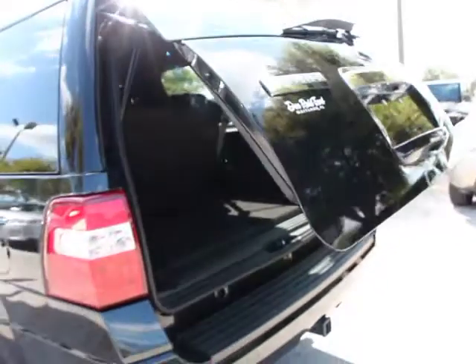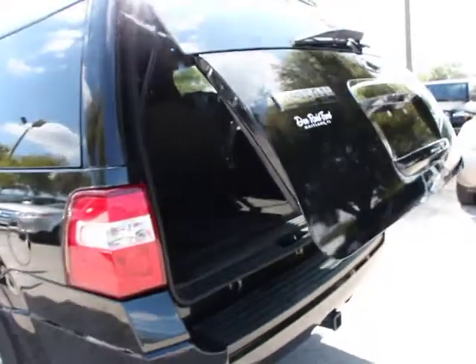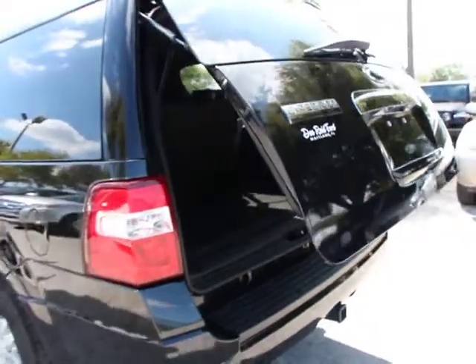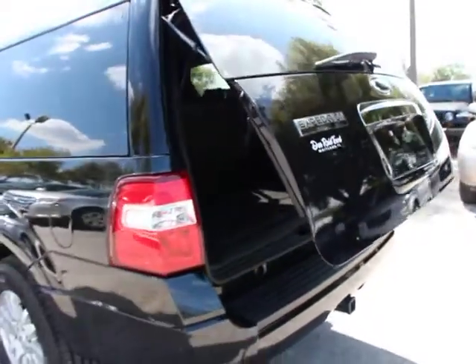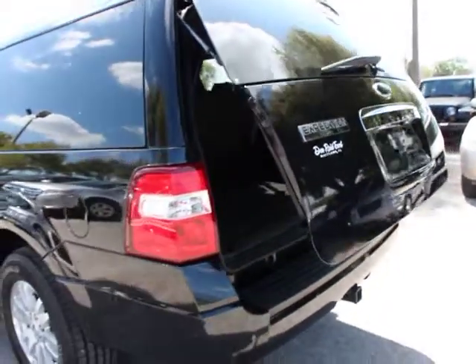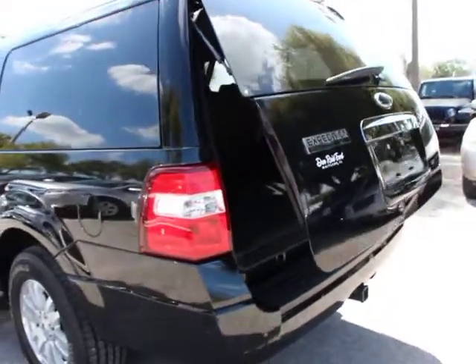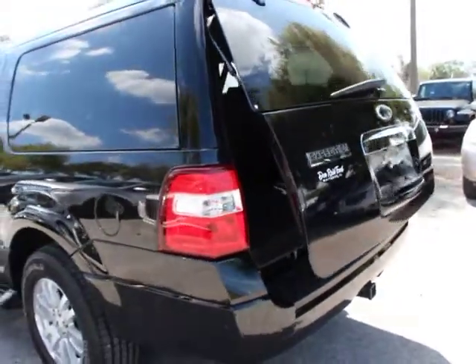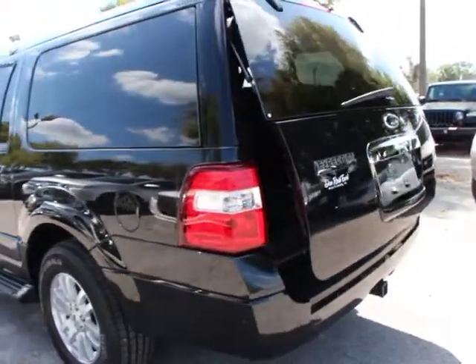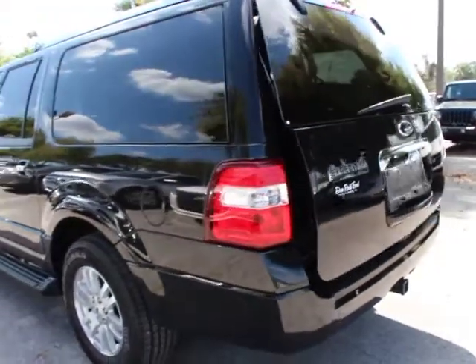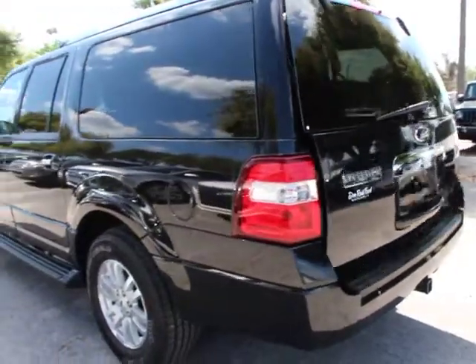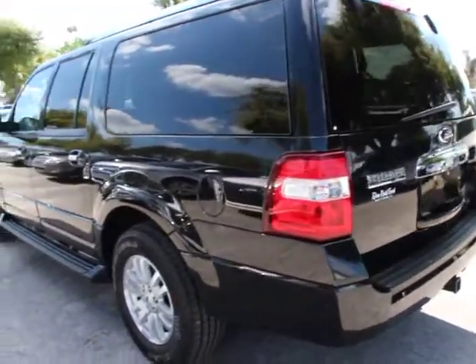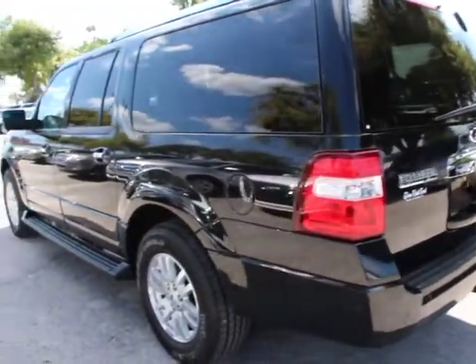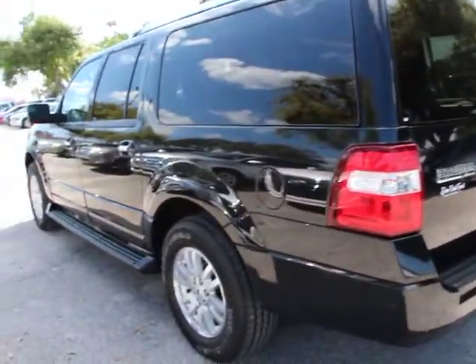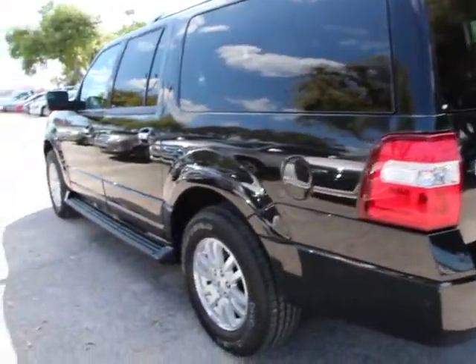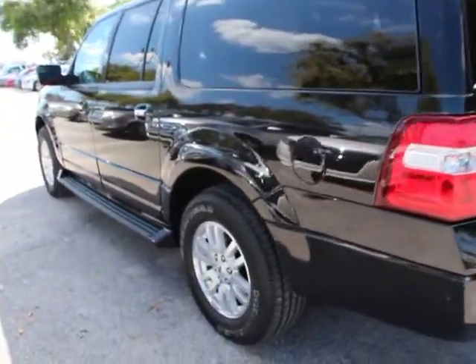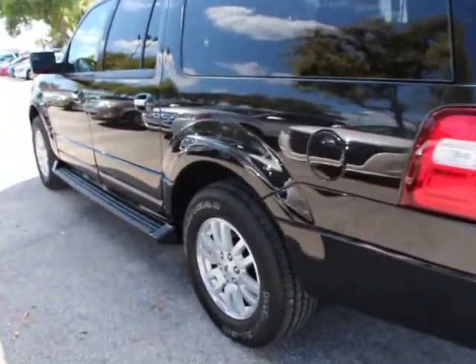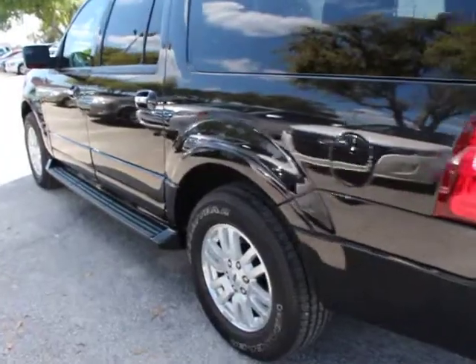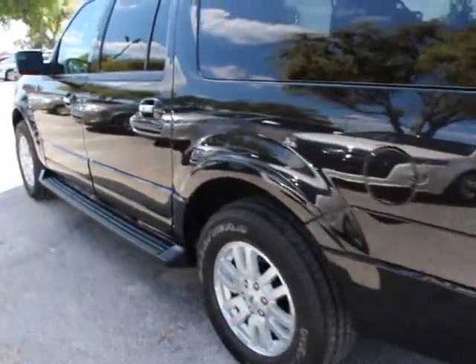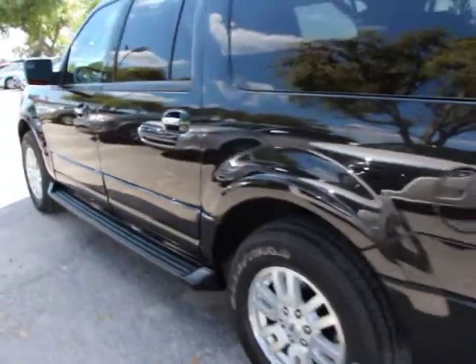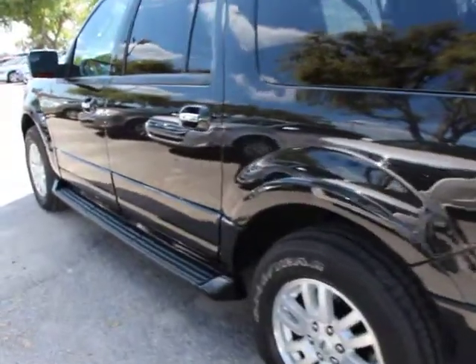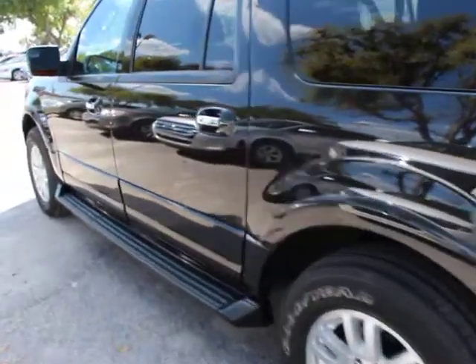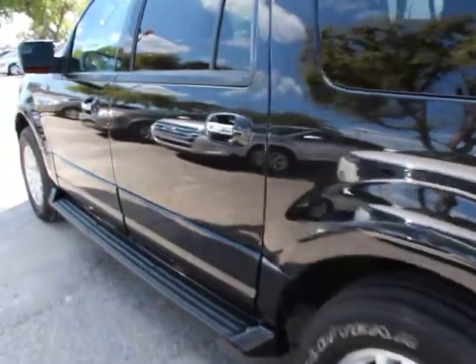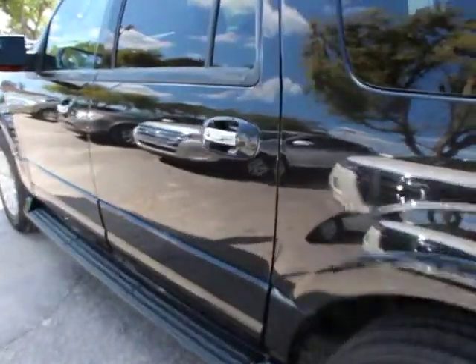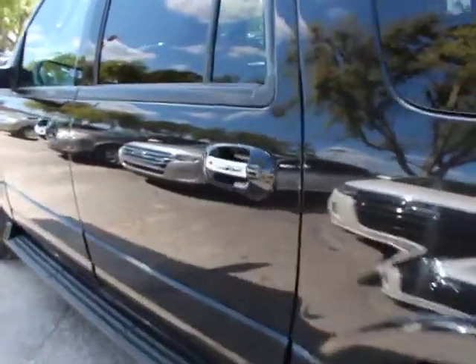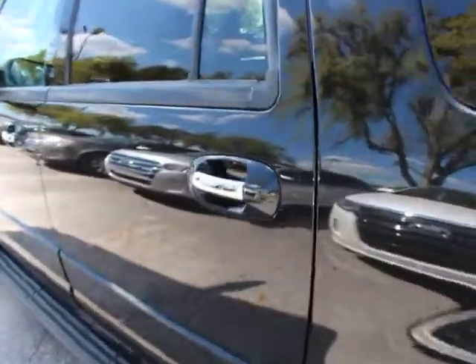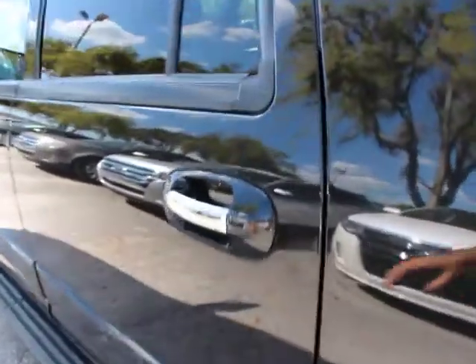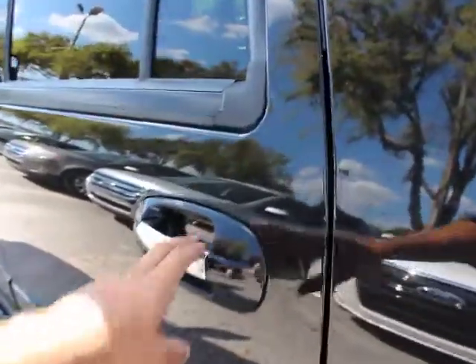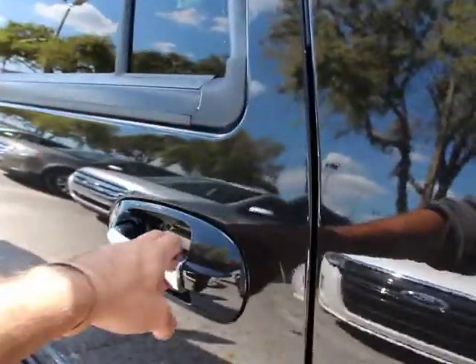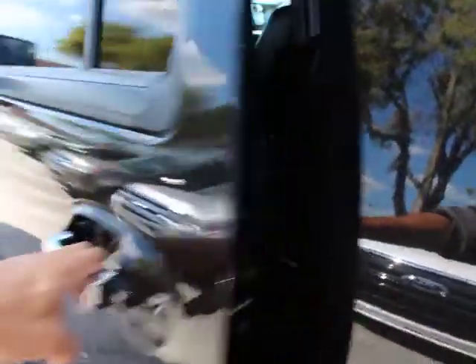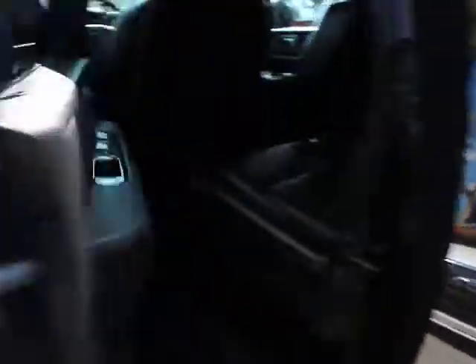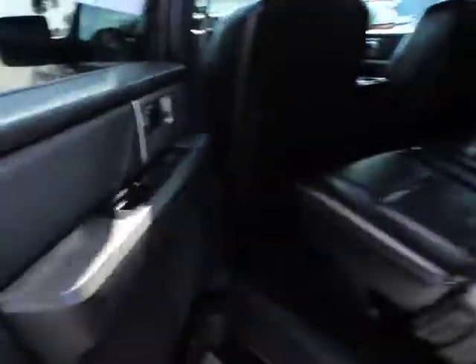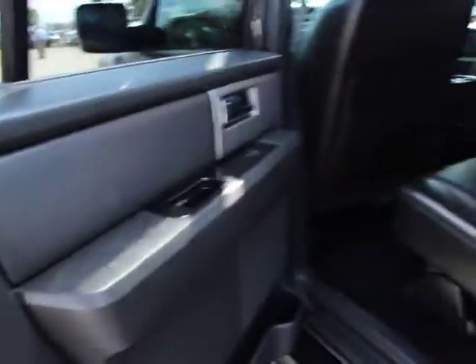Heated front seats, power moonroof, remote keyless entry, Sirius satellite radio, tilt steering wheel, subwoofer, rear window wiper.